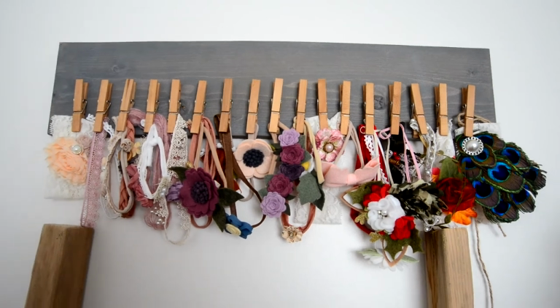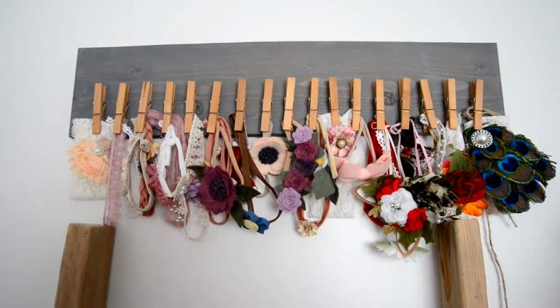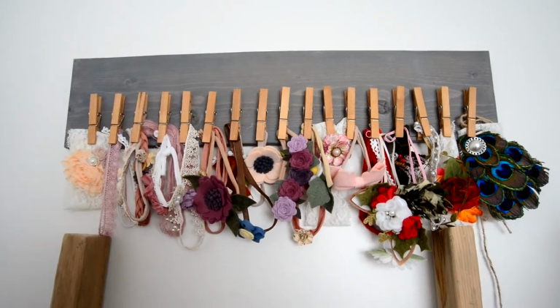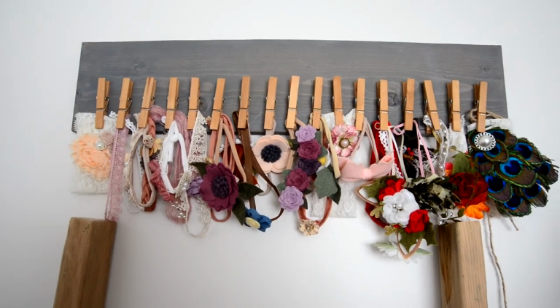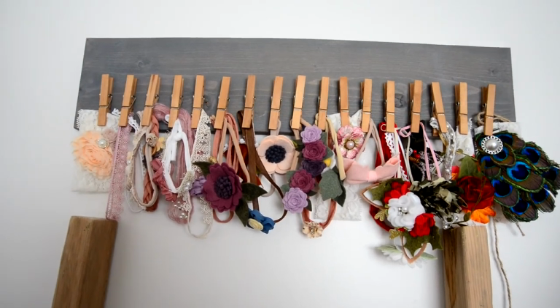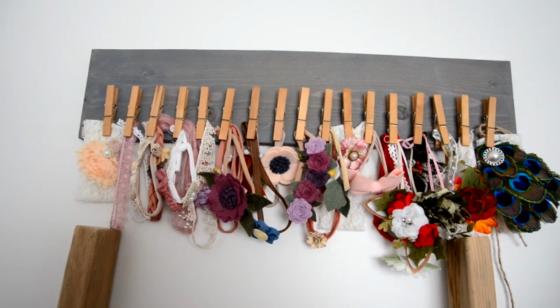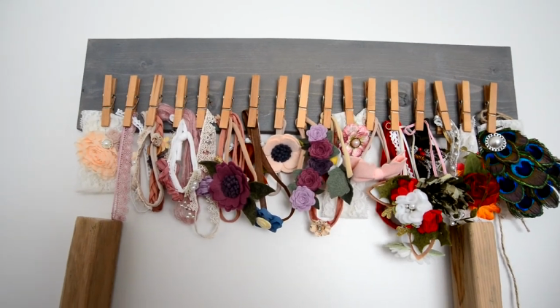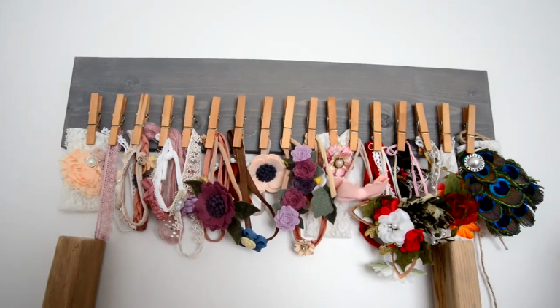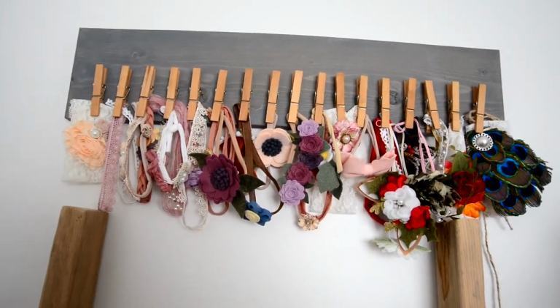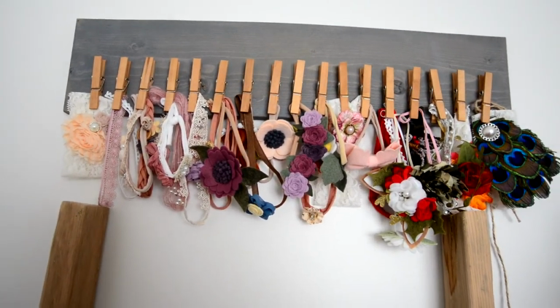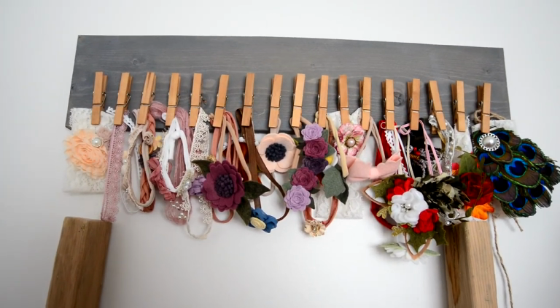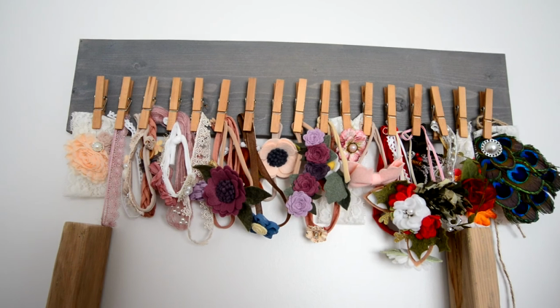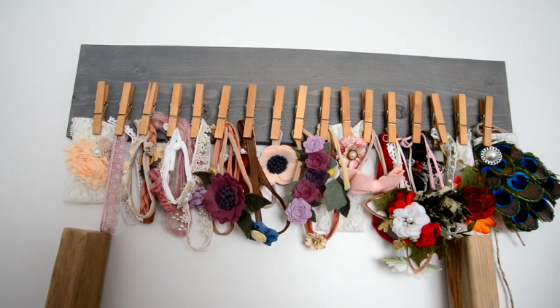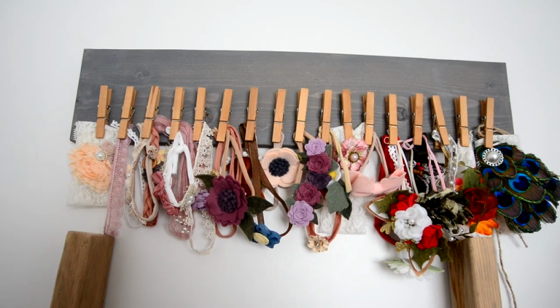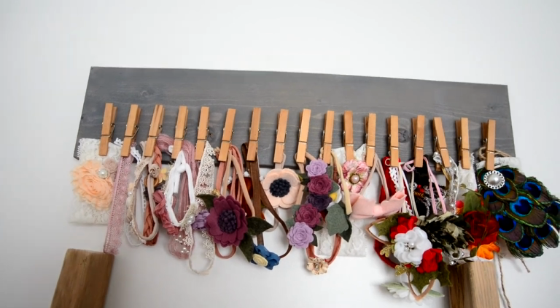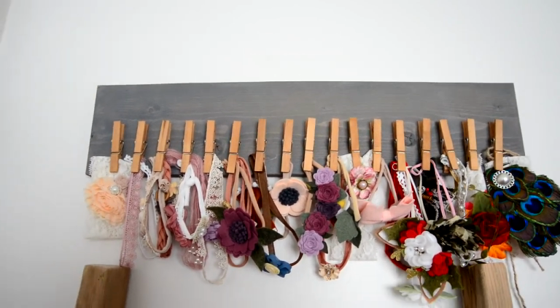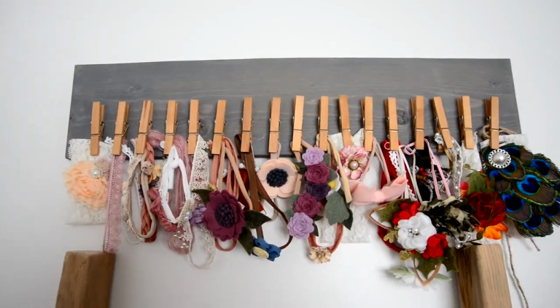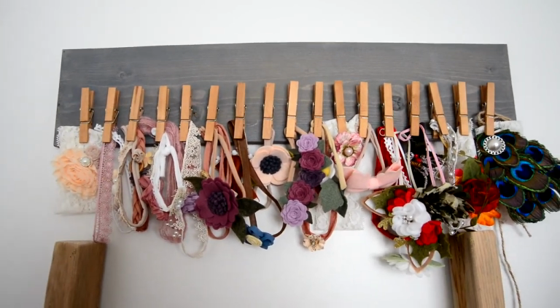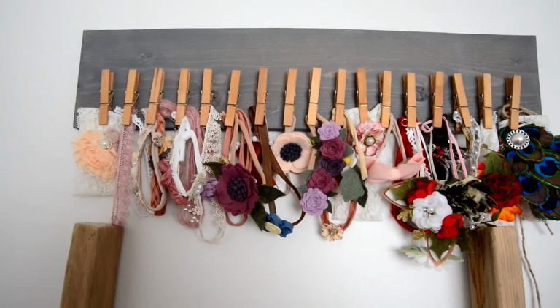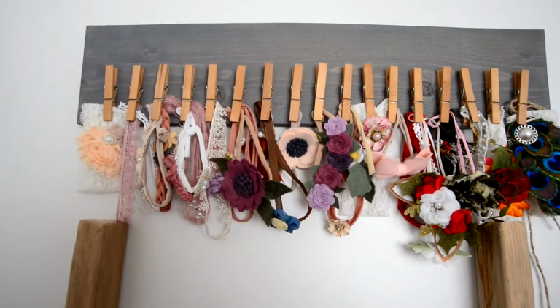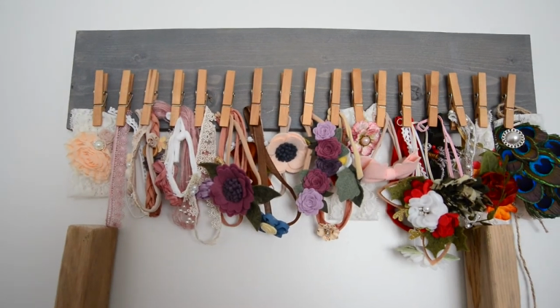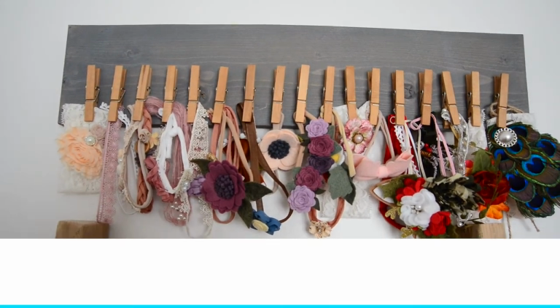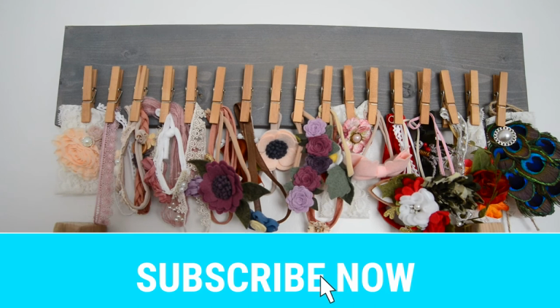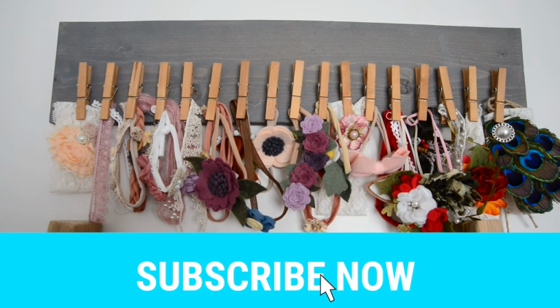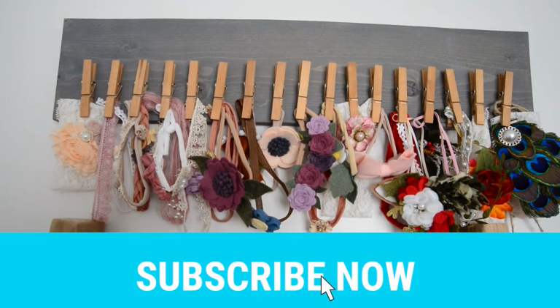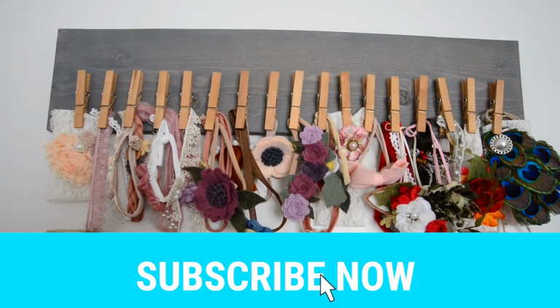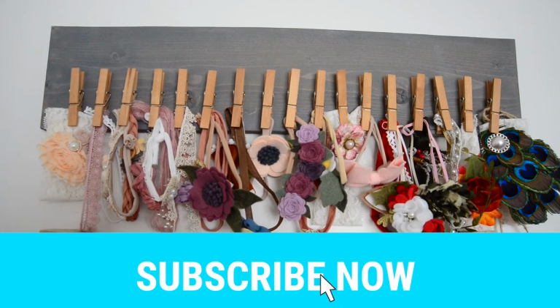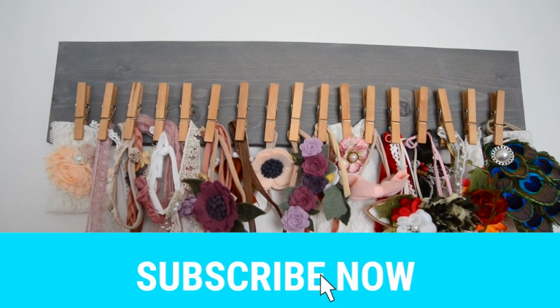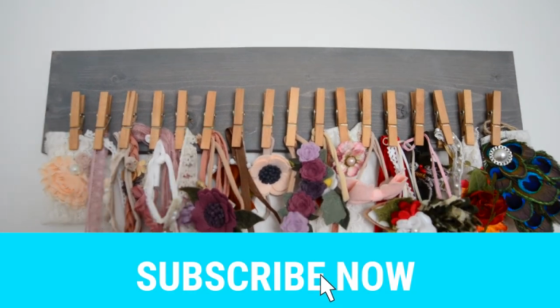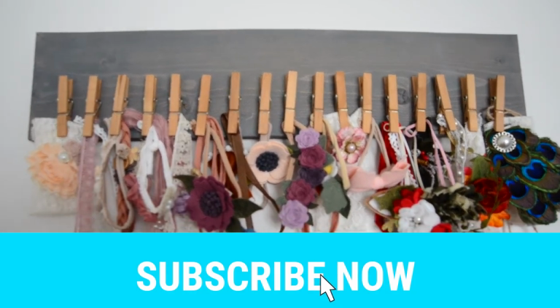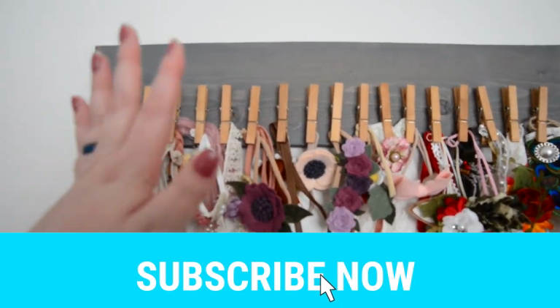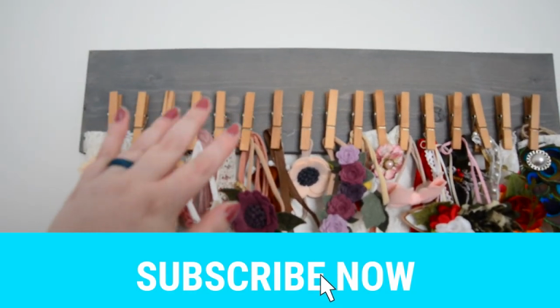Thank you so much for watching, I really appreciate it. This feels like one of the finishing touches on my studio, and hopefully soon I'll get to show you what's behind me, which is really, really exciting. Bye guys!